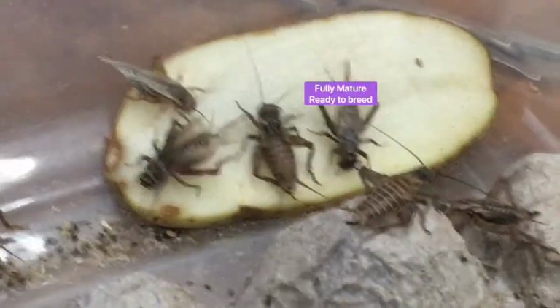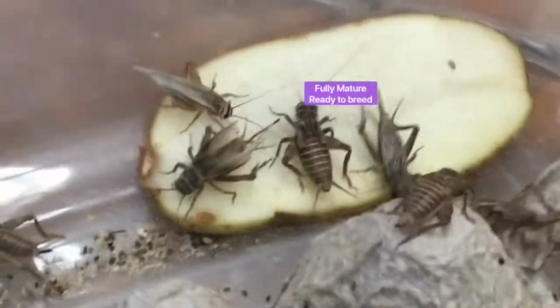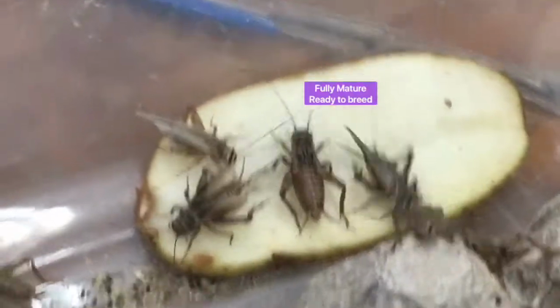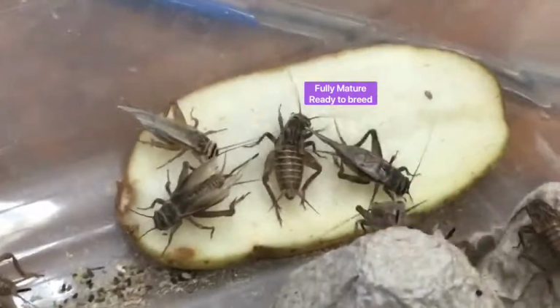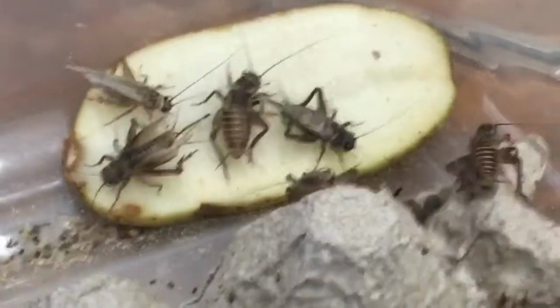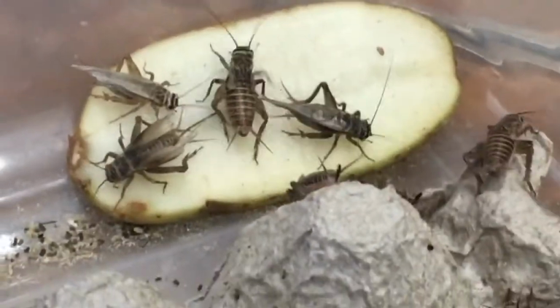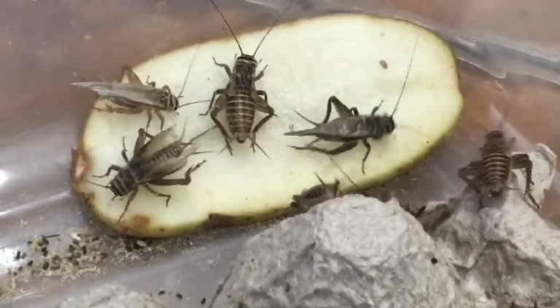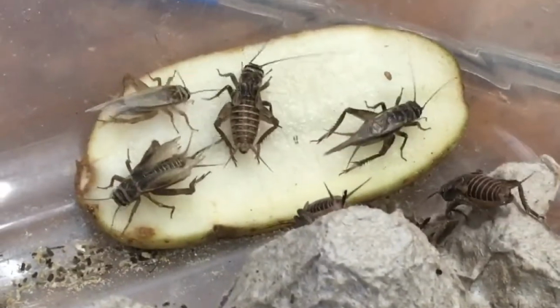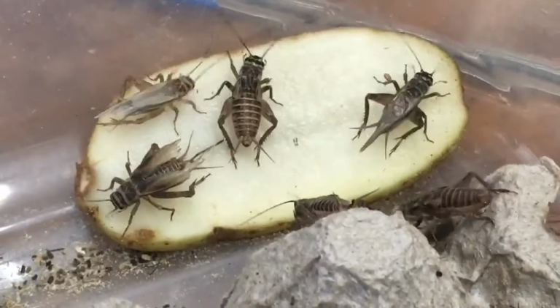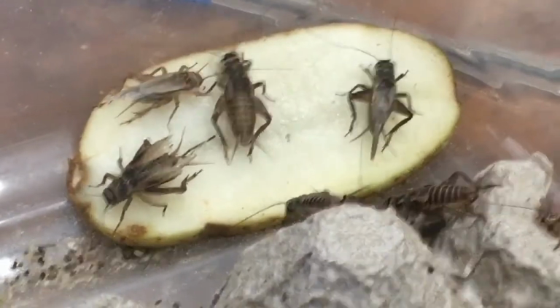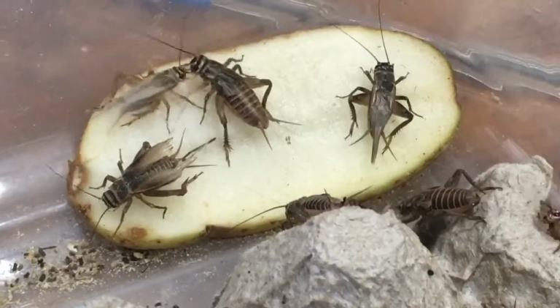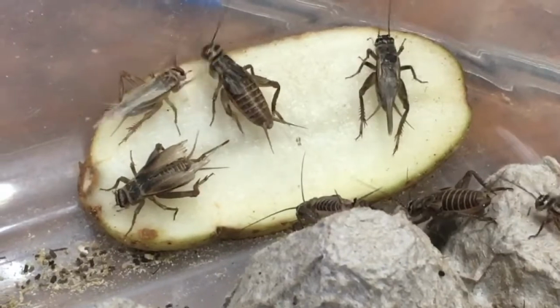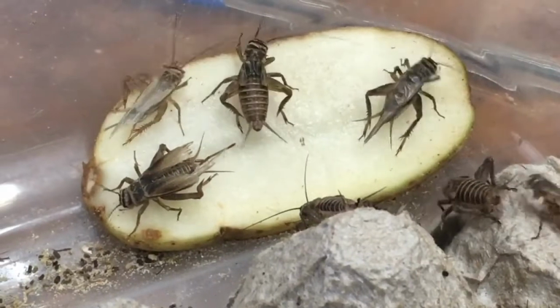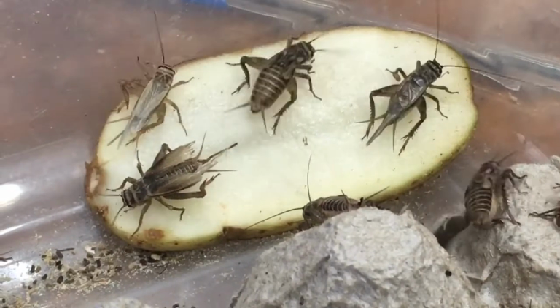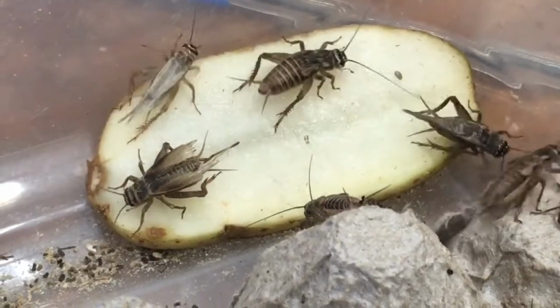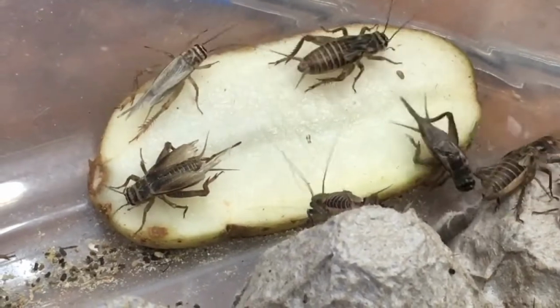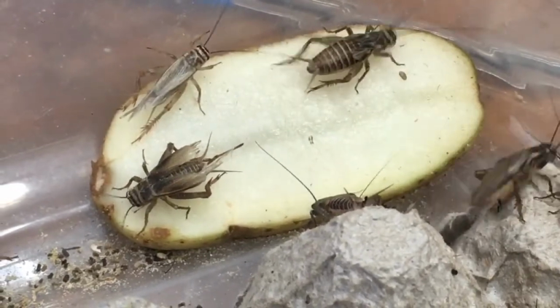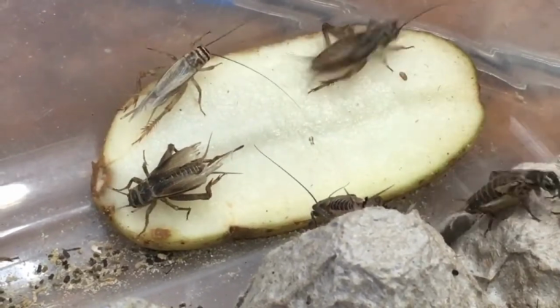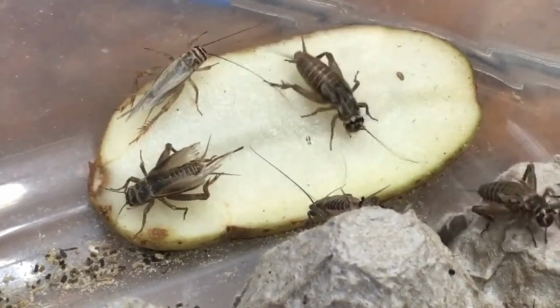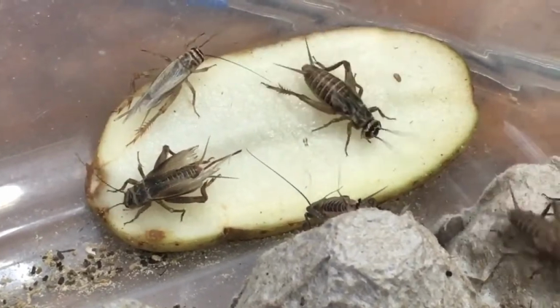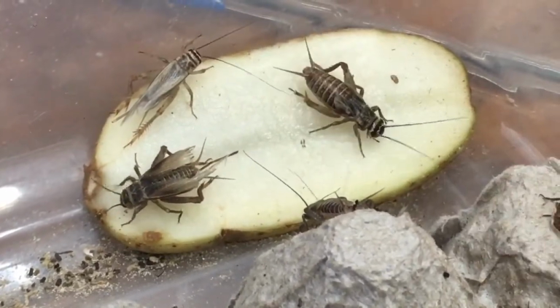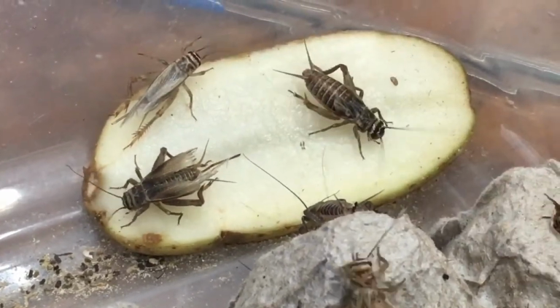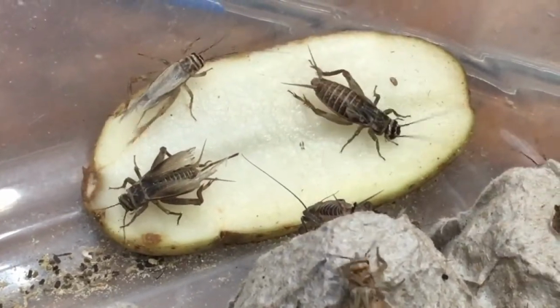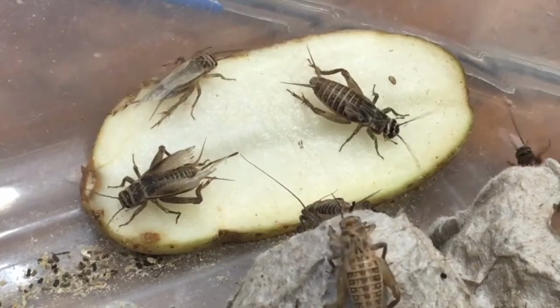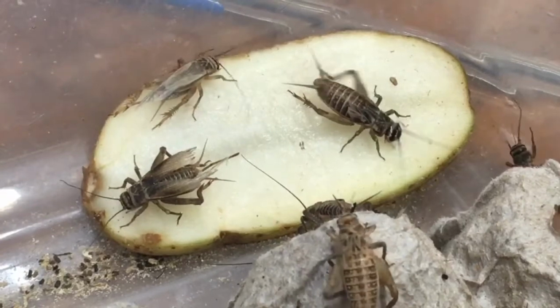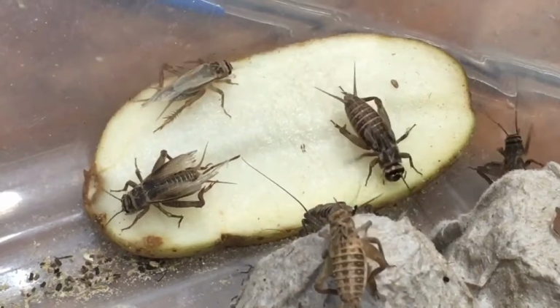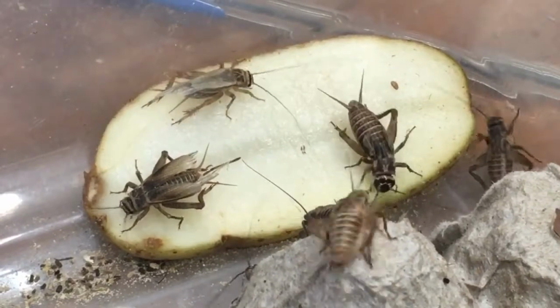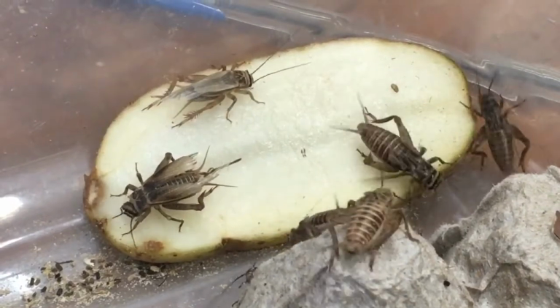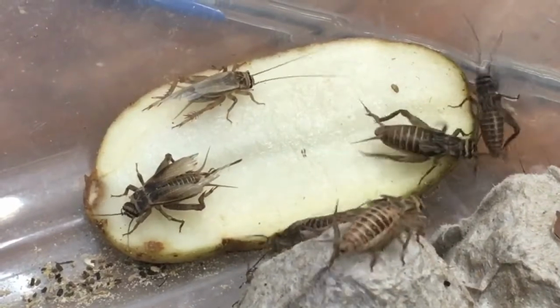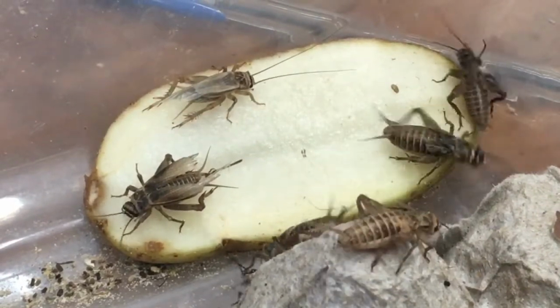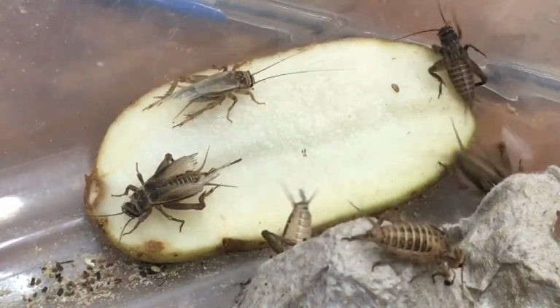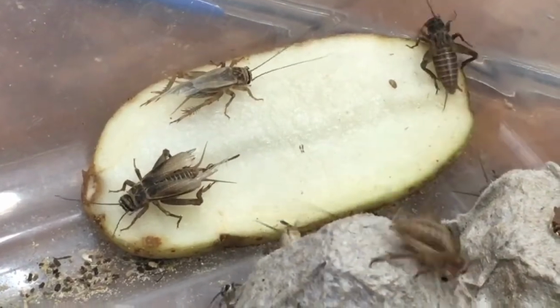Notice the difference with this one — no frayed ends with the wings. They're very organized, which means she's molted at least 24, maybe 48 hours previous. So she will be ready to breed right now.